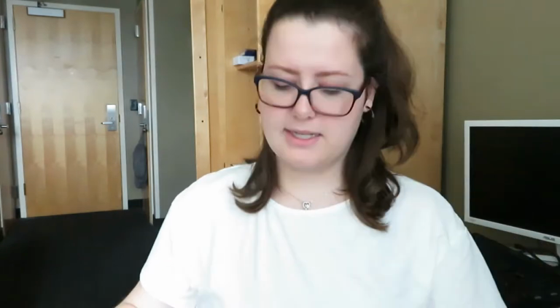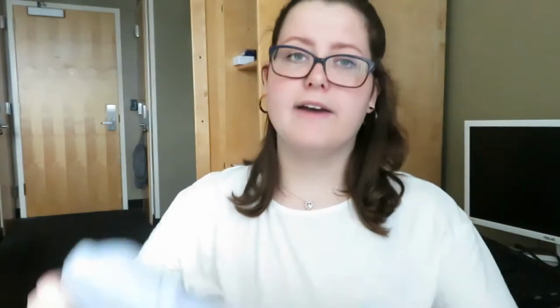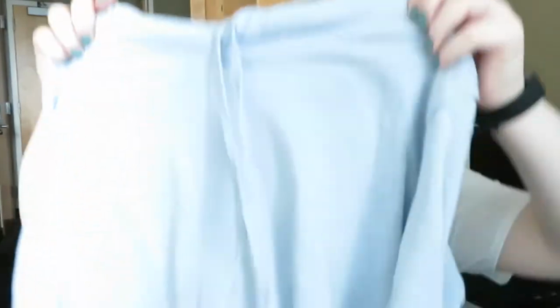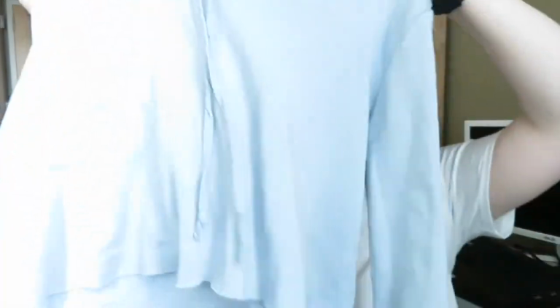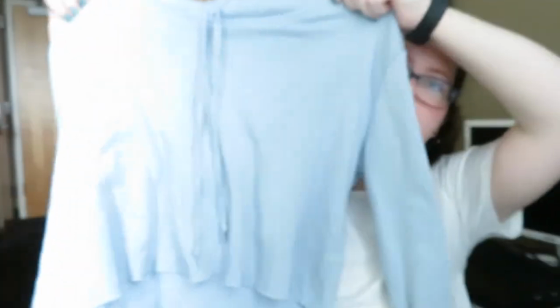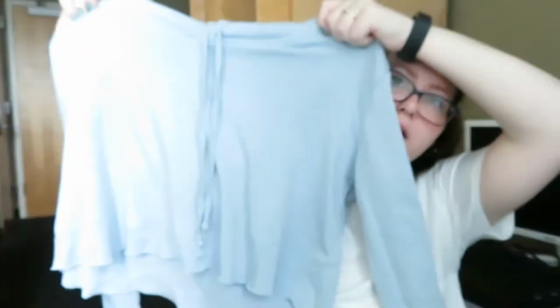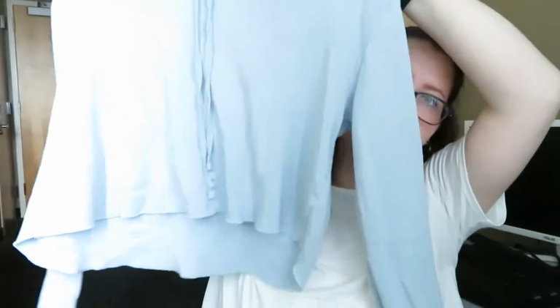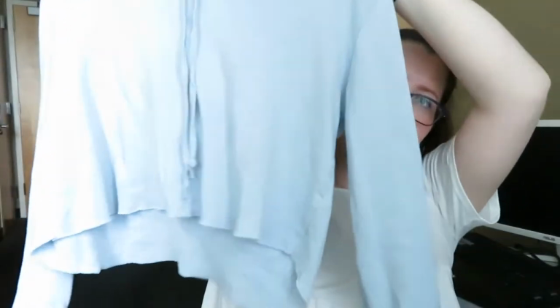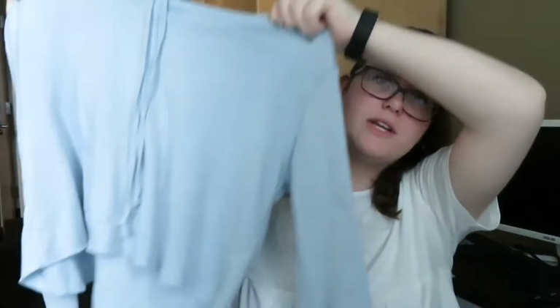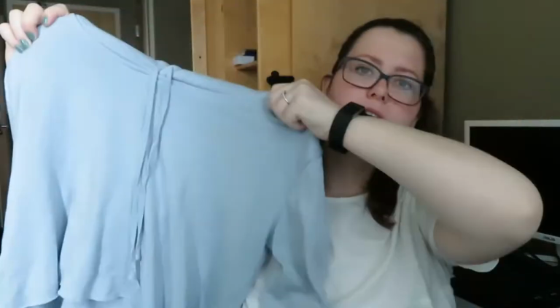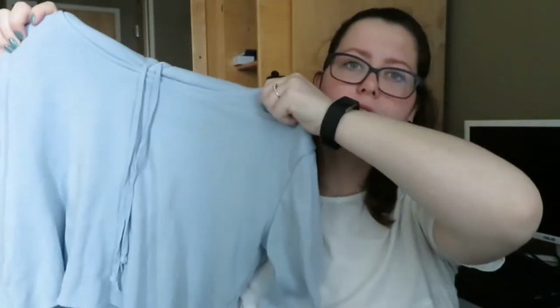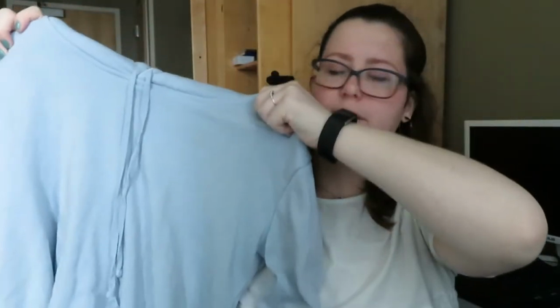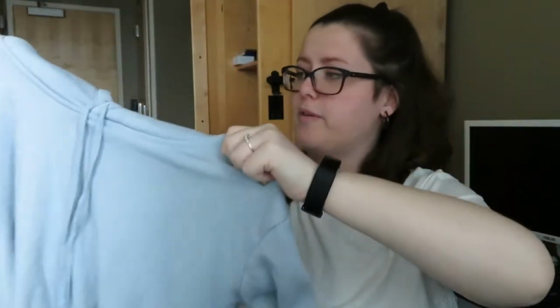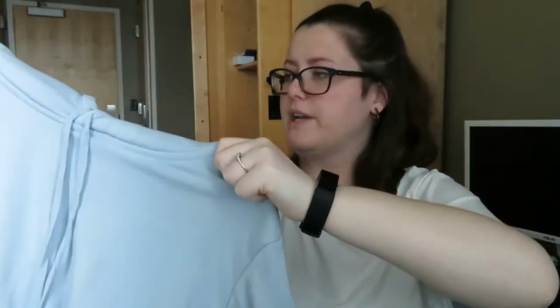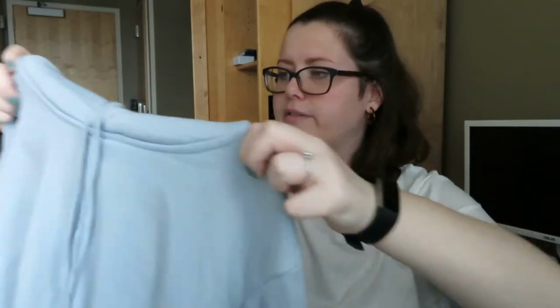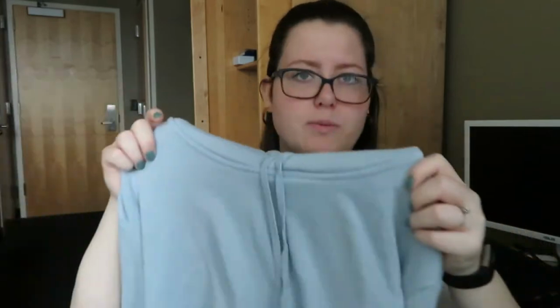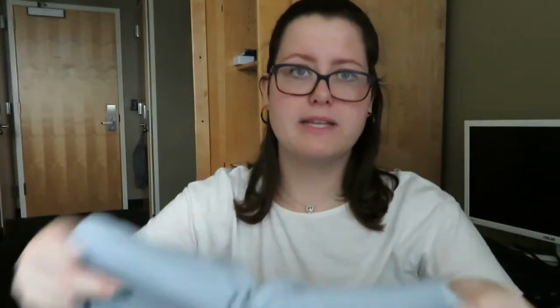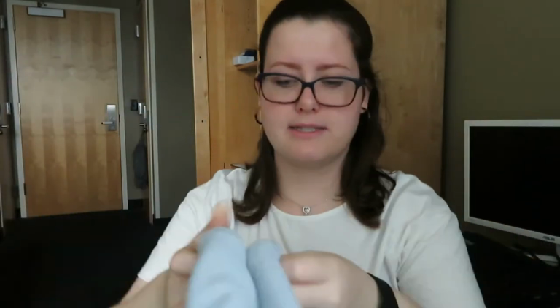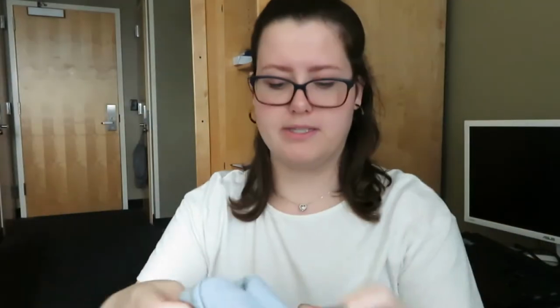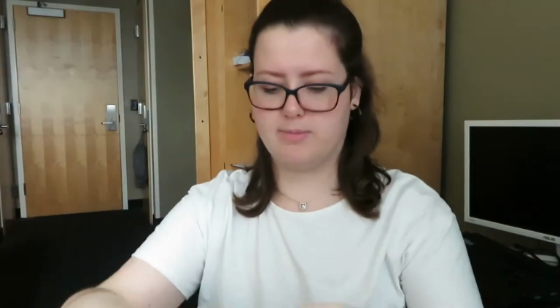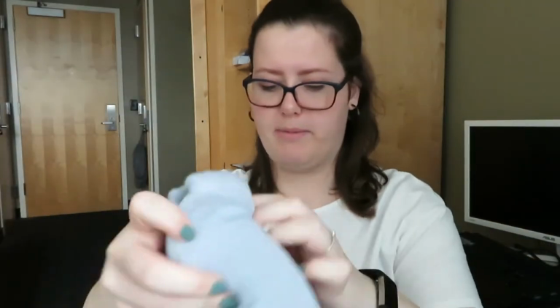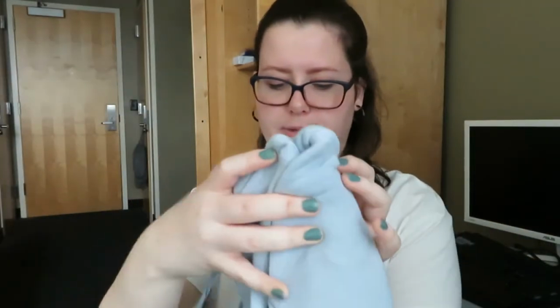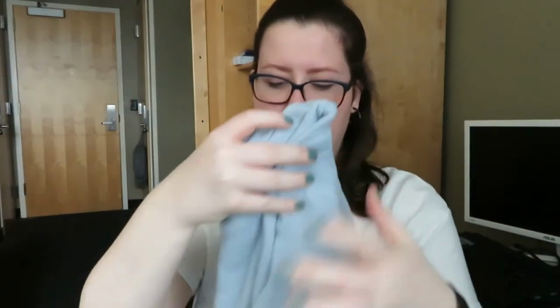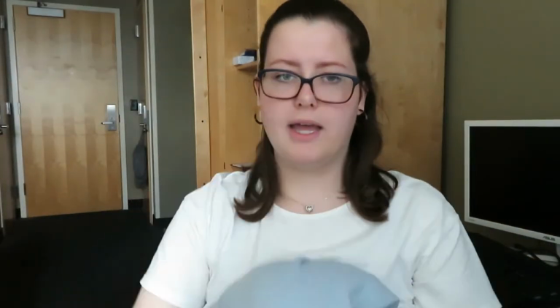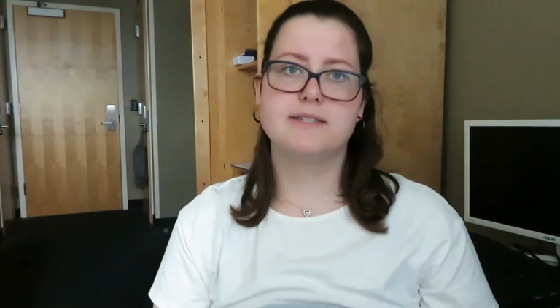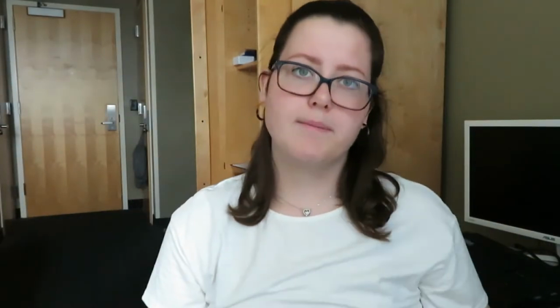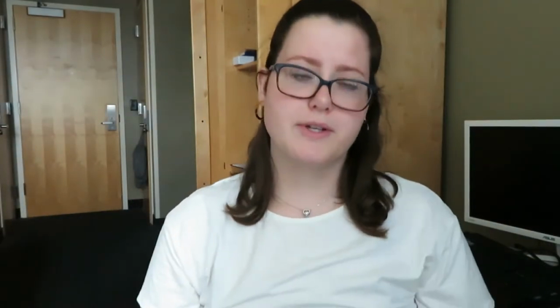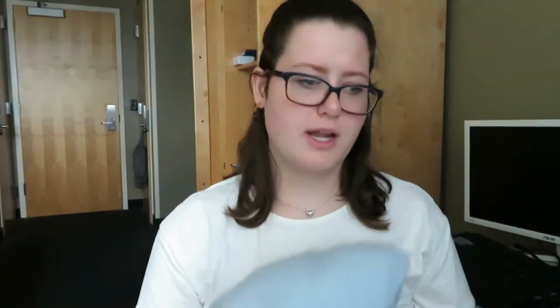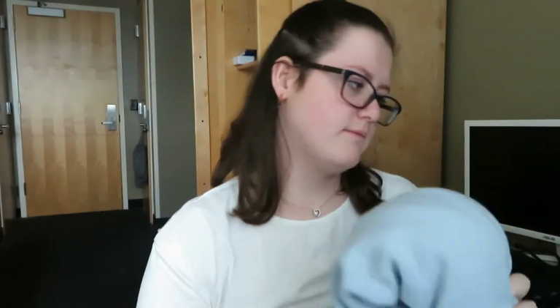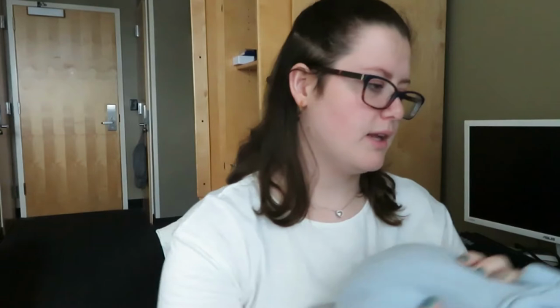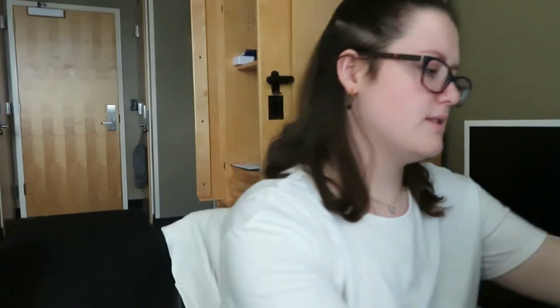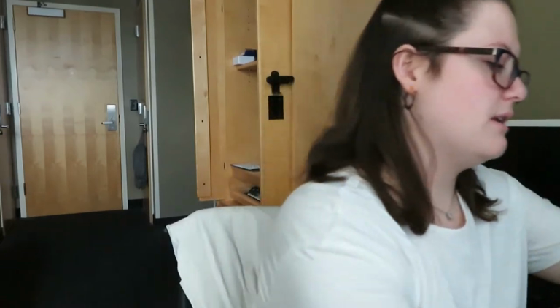Next thing I have is a blue cropped hoodie from Brandy Melville. It's one size, obviously — it's Brandy Melville — and it's a cropped sweatshirt. Again, this is $10.